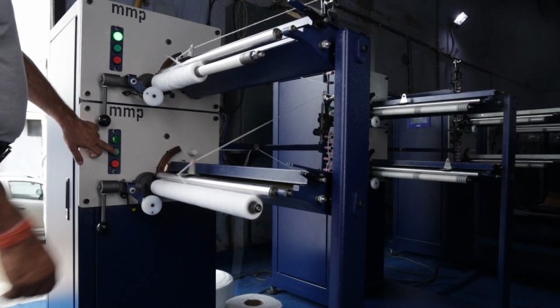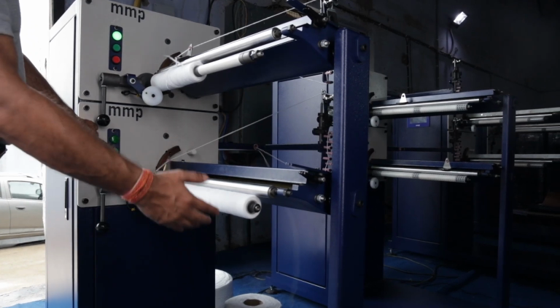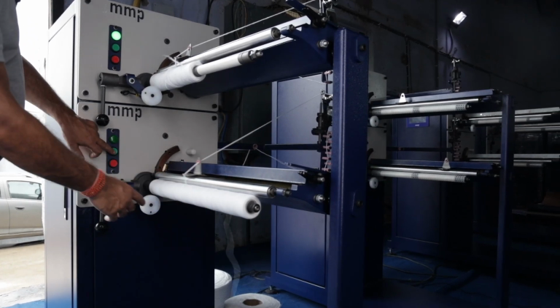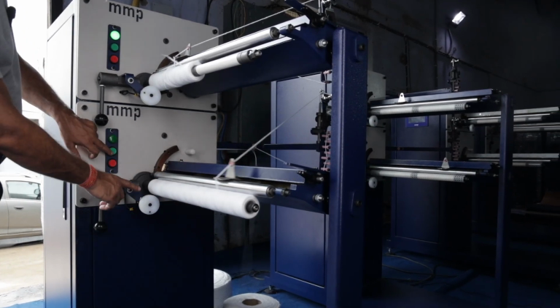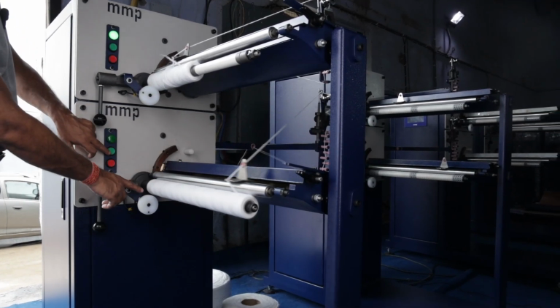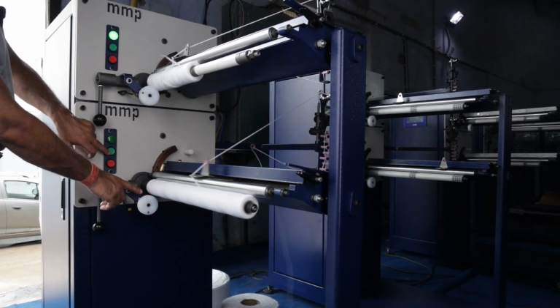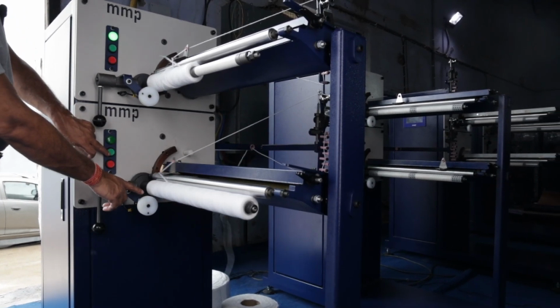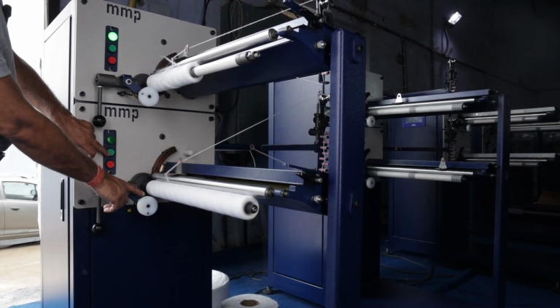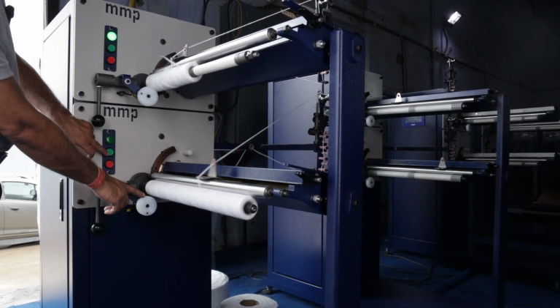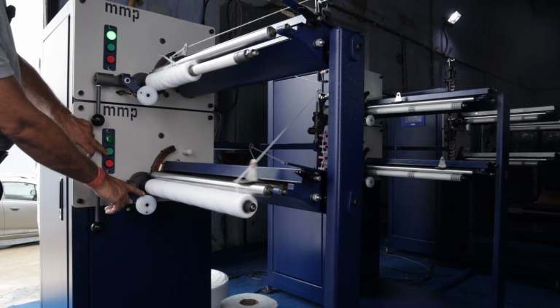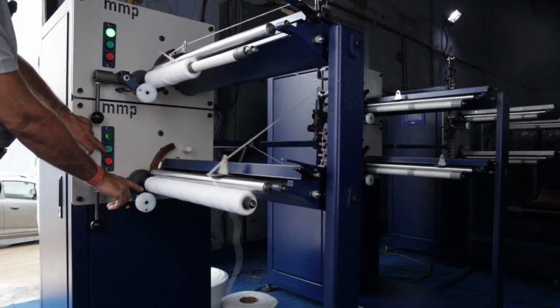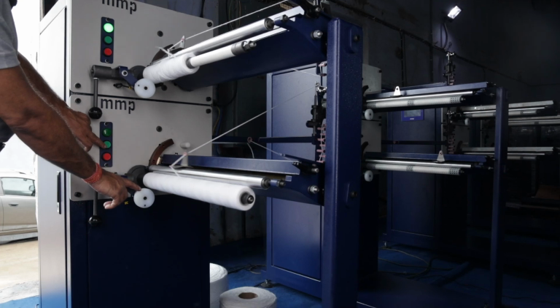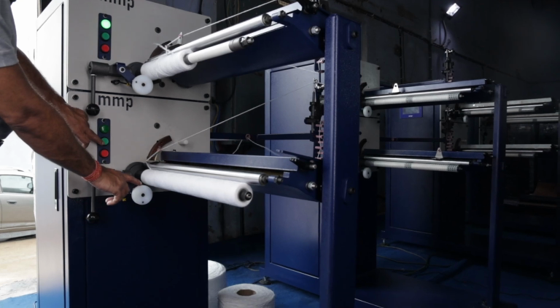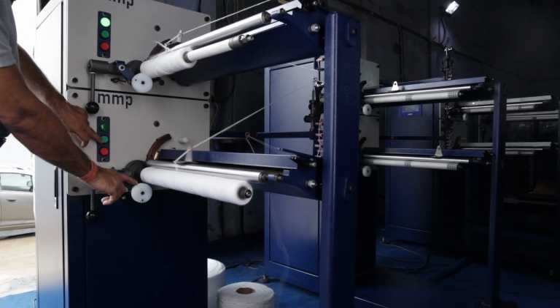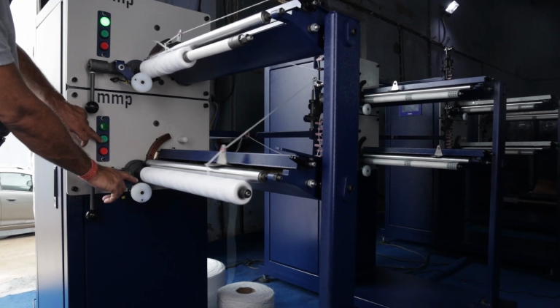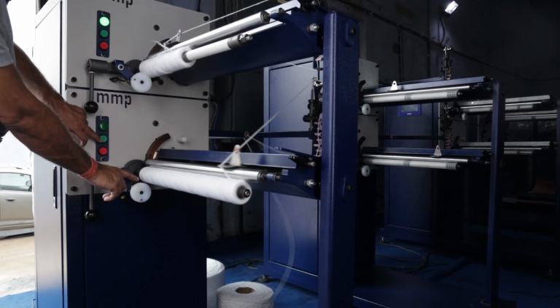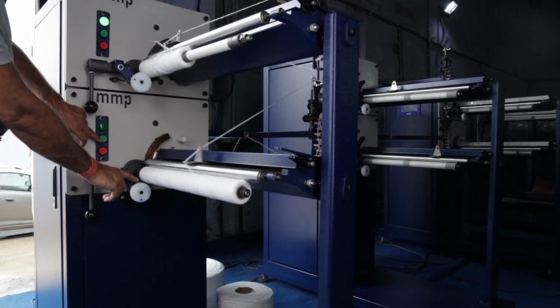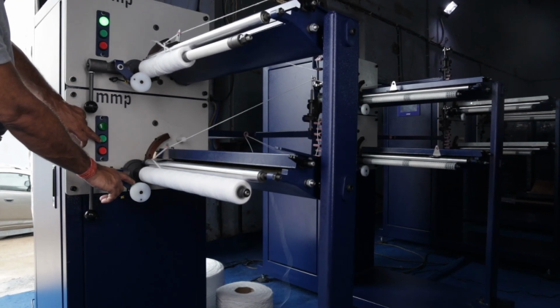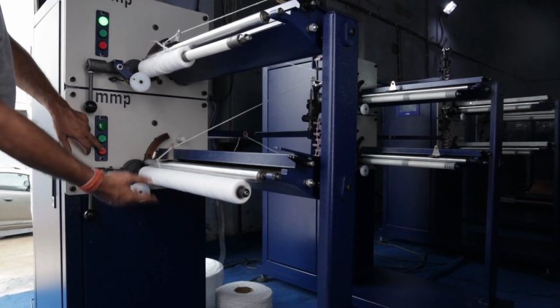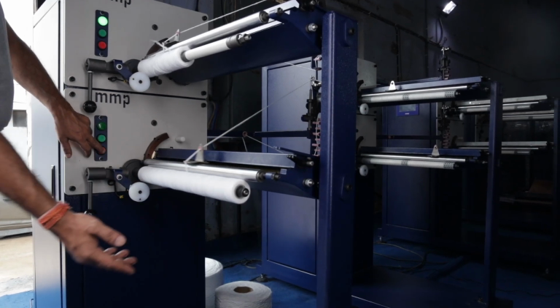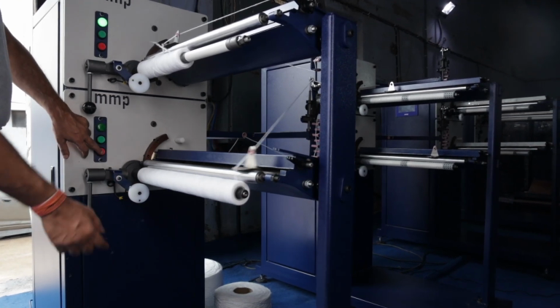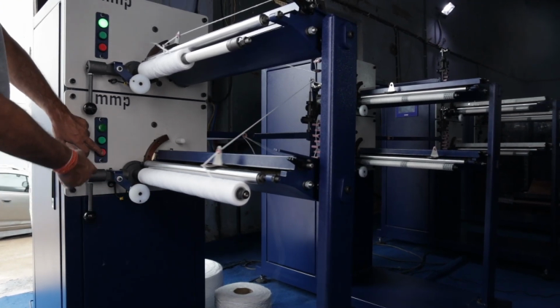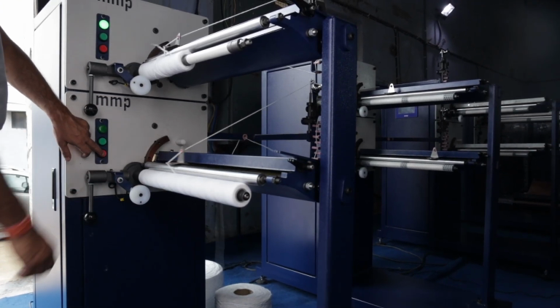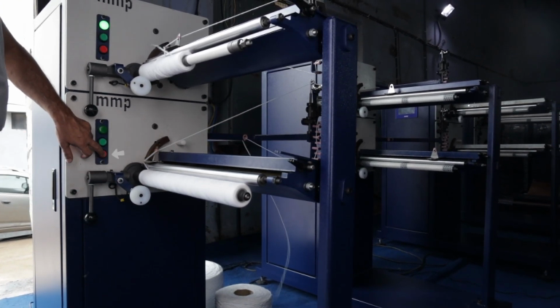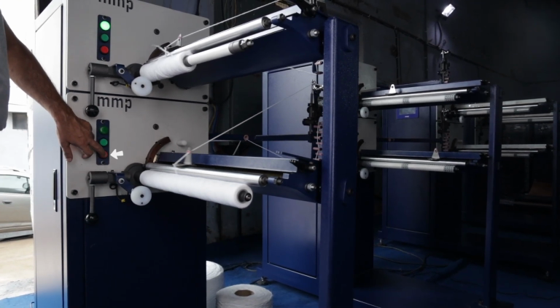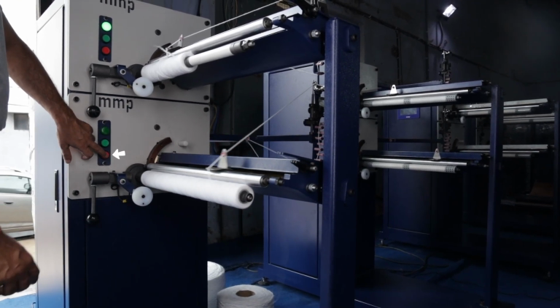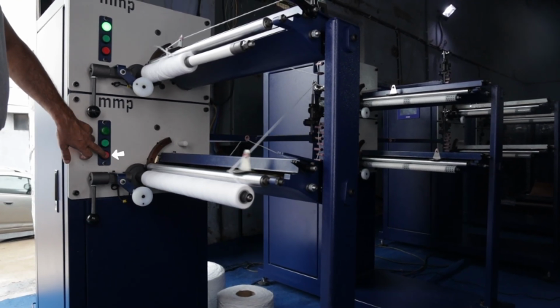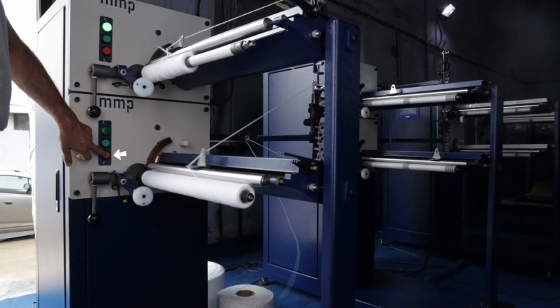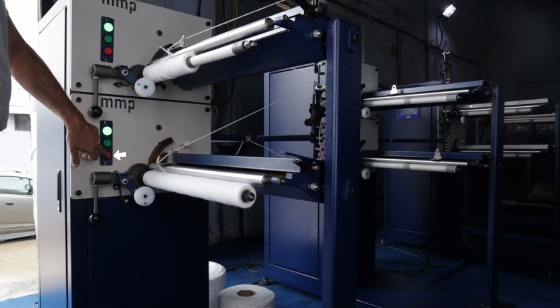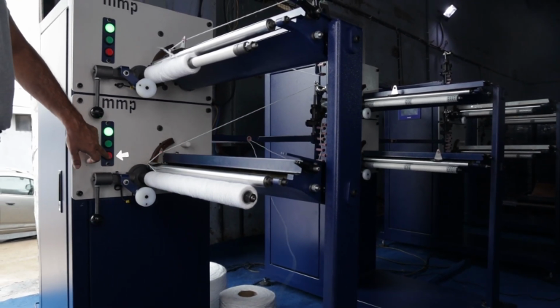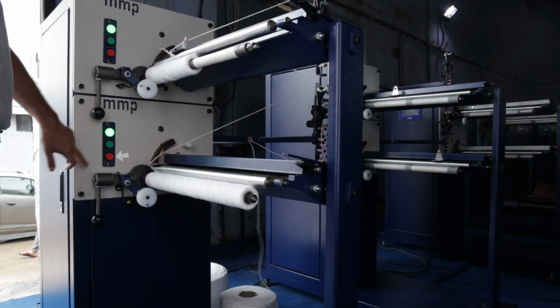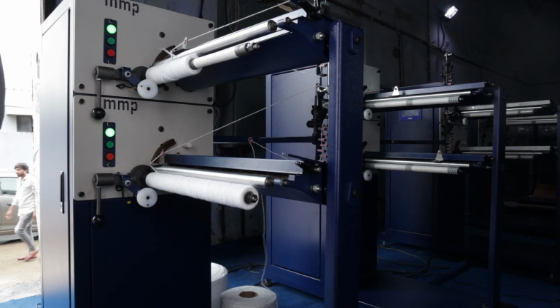It will again stop once it reaches the diameter by reaching this particular sensor, or whenever you want, you can stop this by pressing the red button over here.